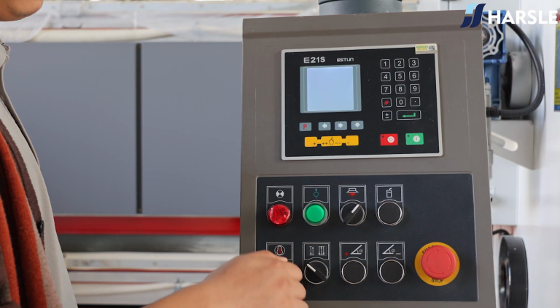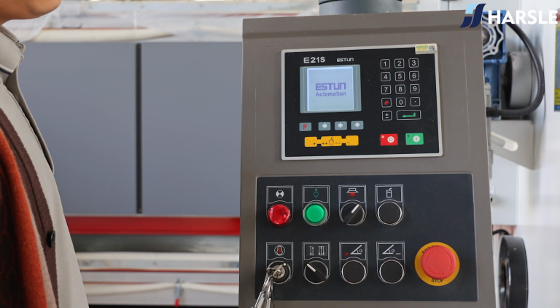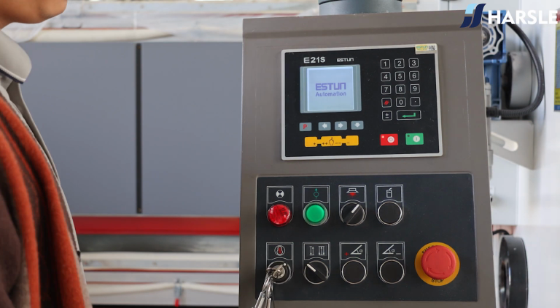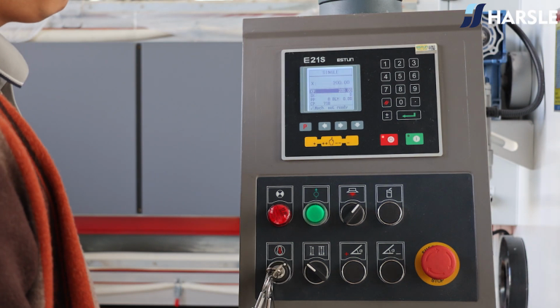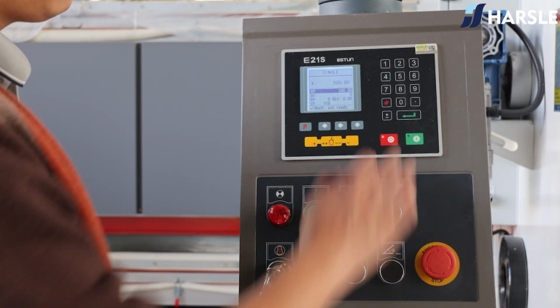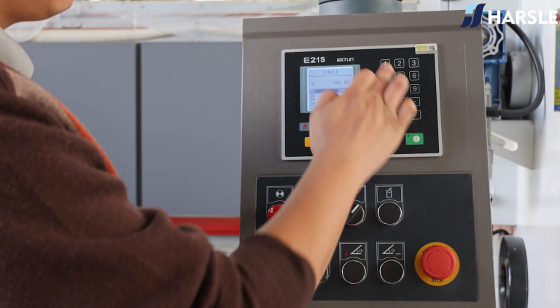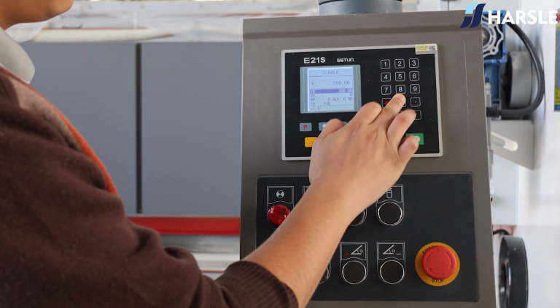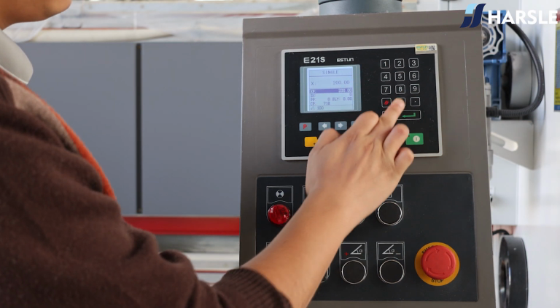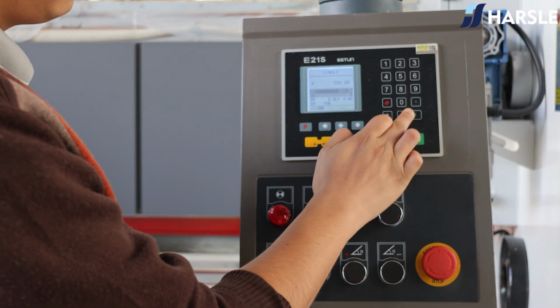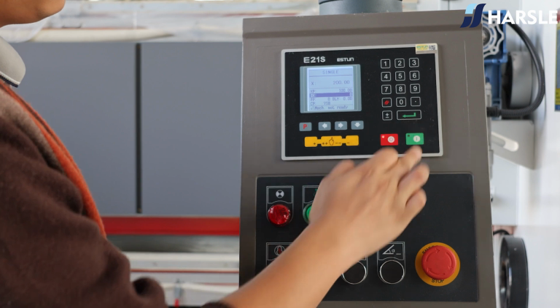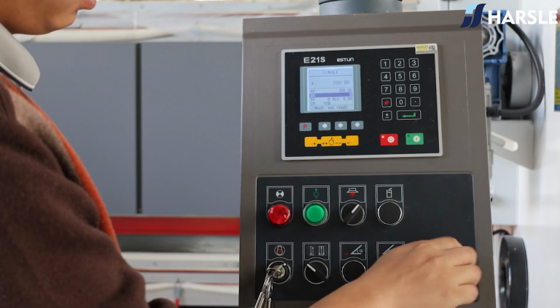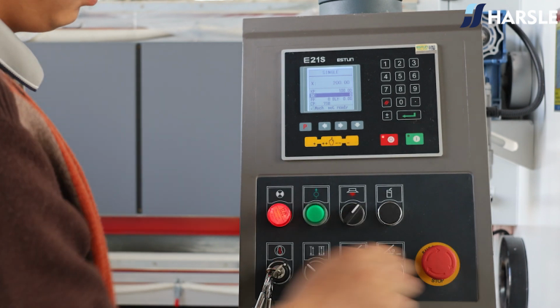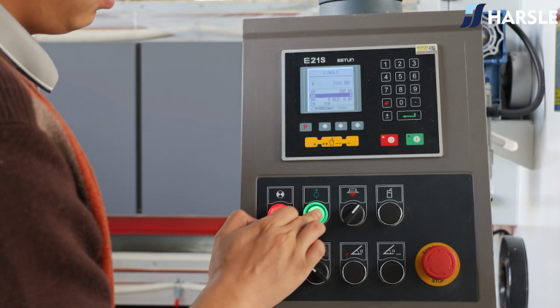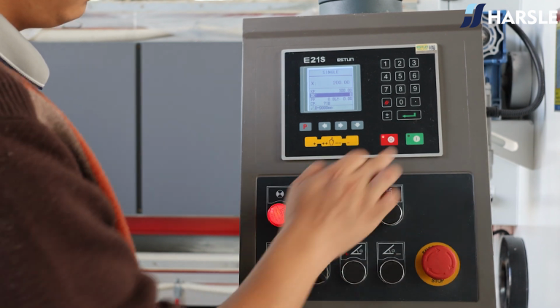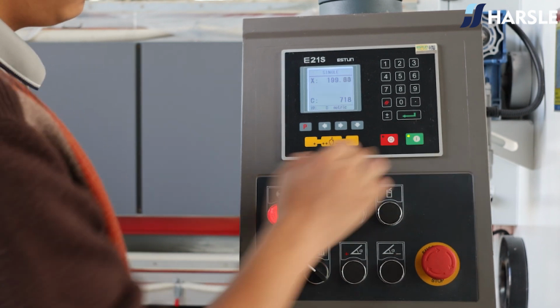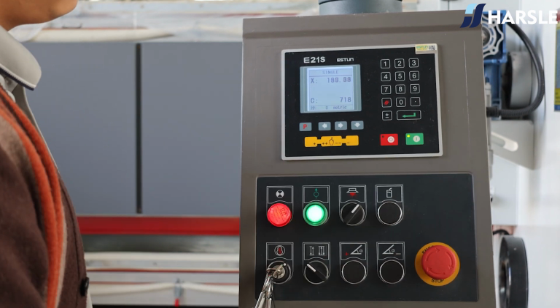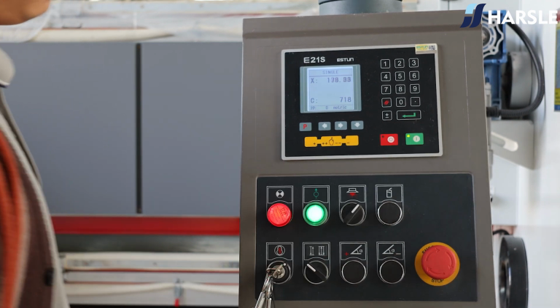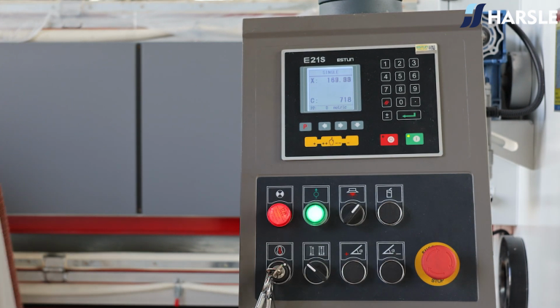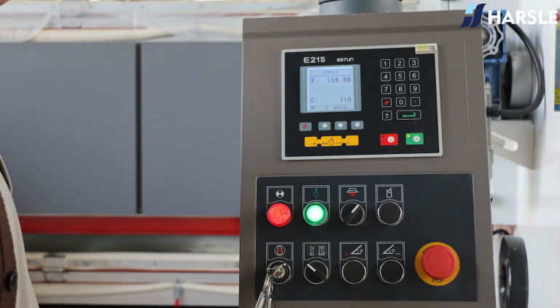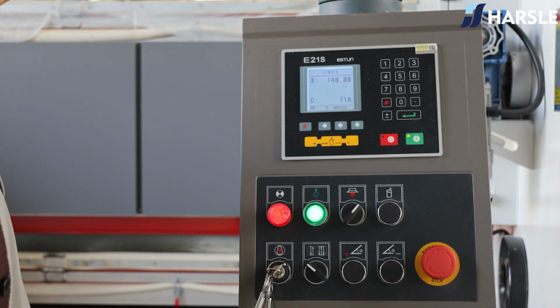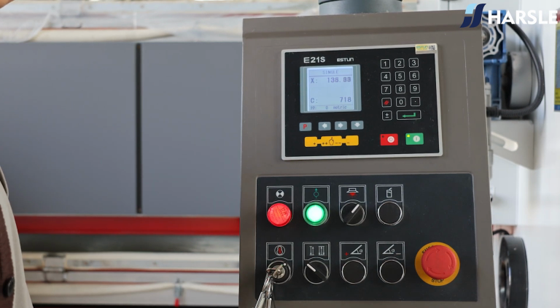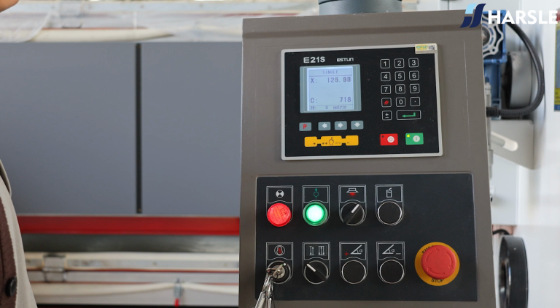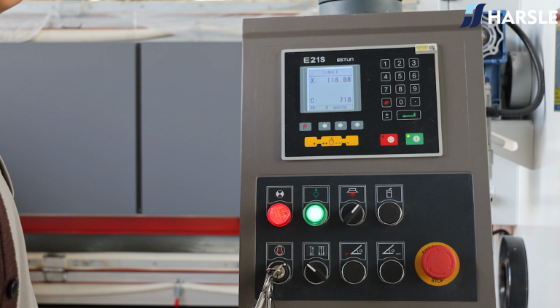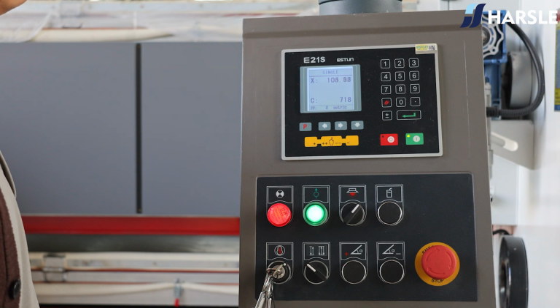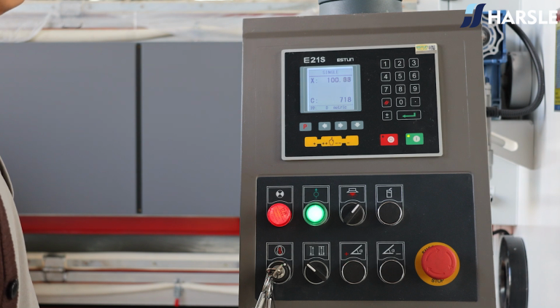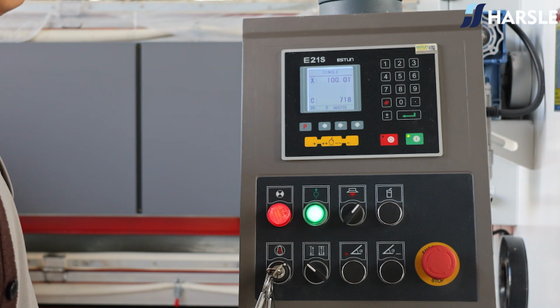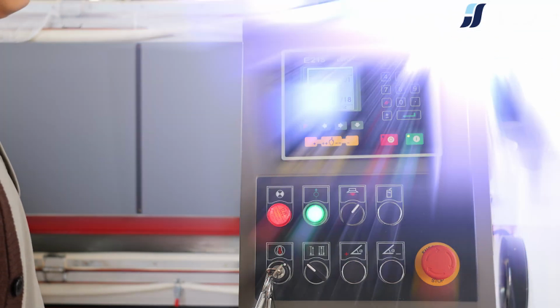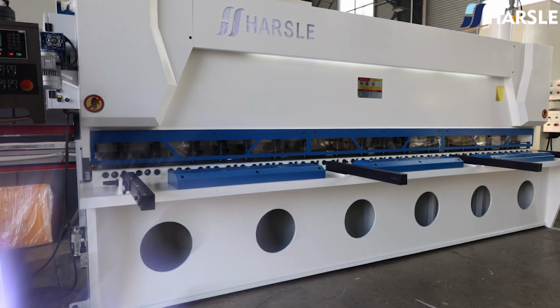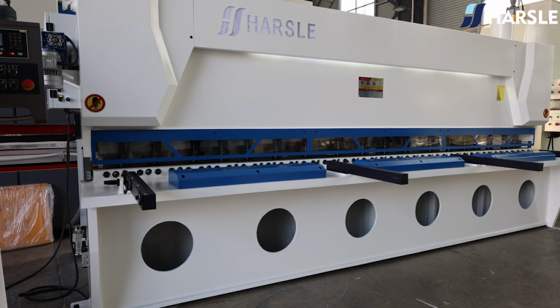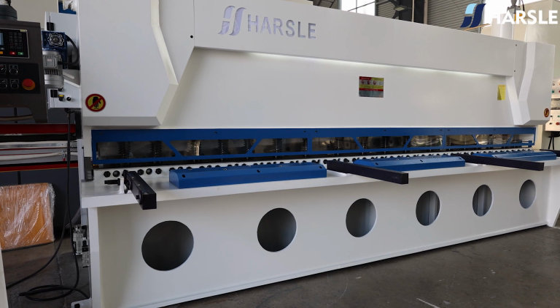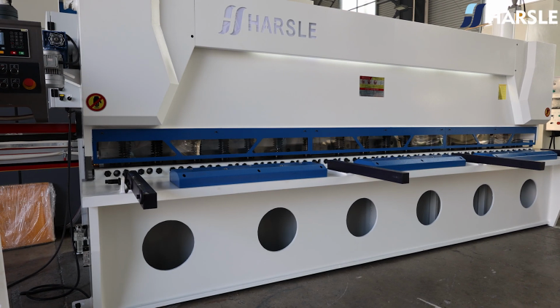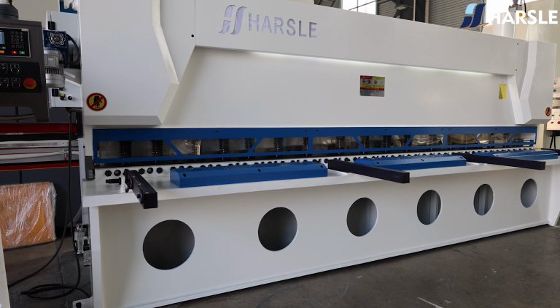The machine adopts a pneumatic support system which can support material, align the plate accurately with the shear blade, and reduce plate deformation. The pneumatic rear support is a critical component that enhances the precision, quality, and safety of the shearing operation.